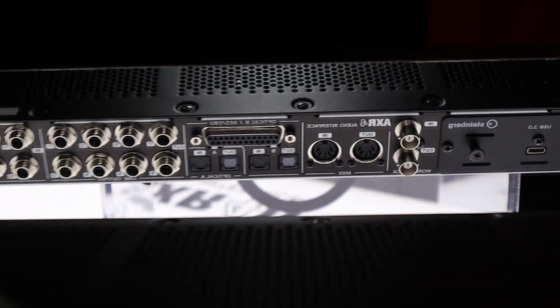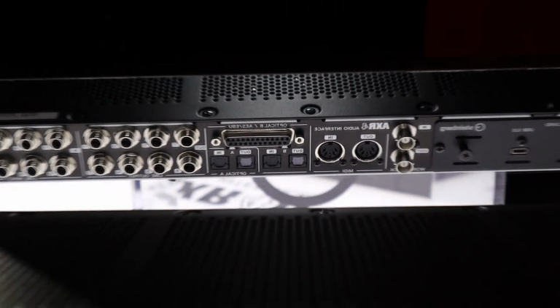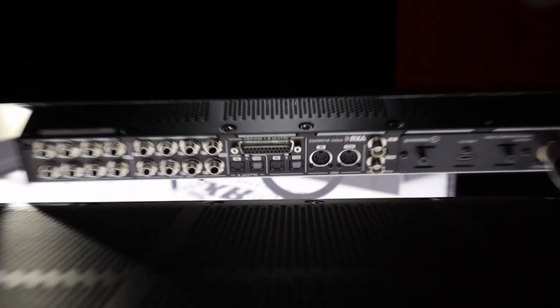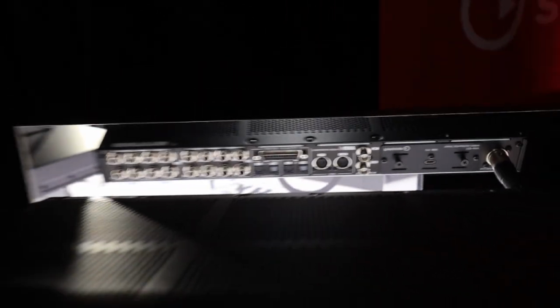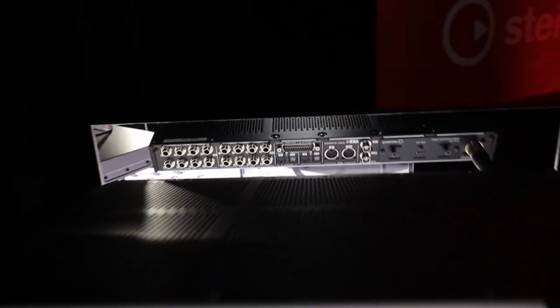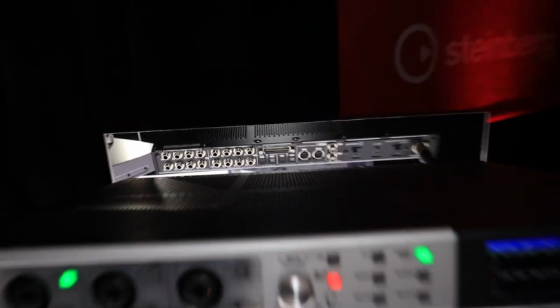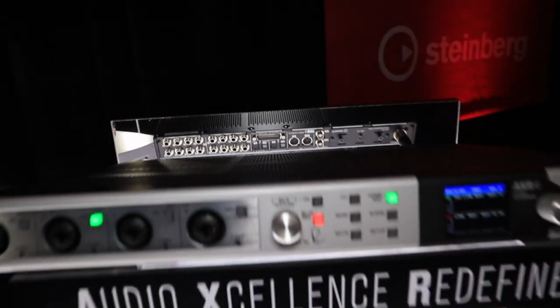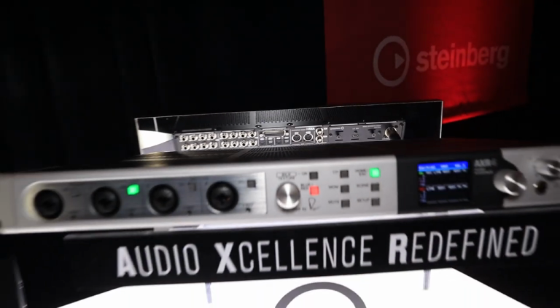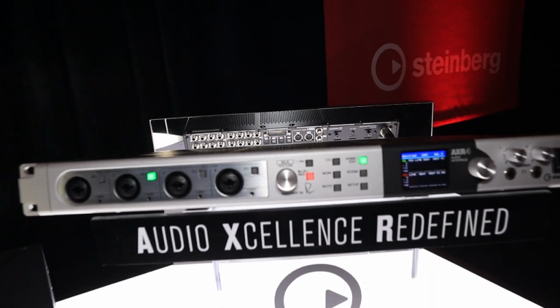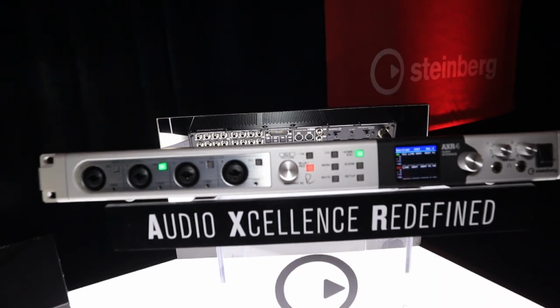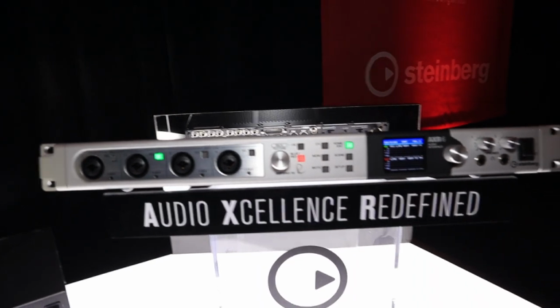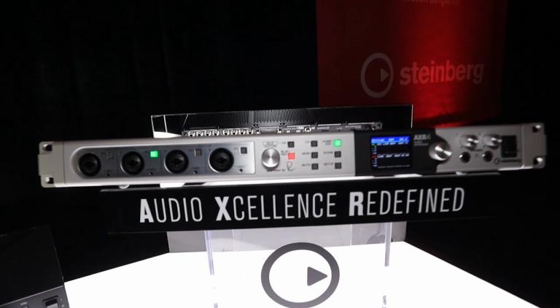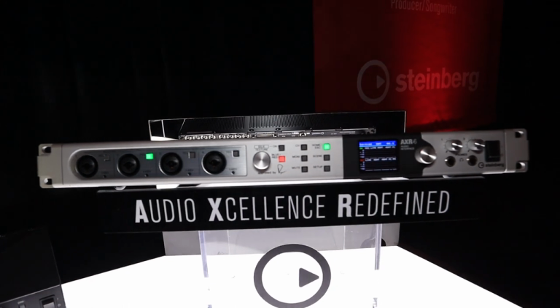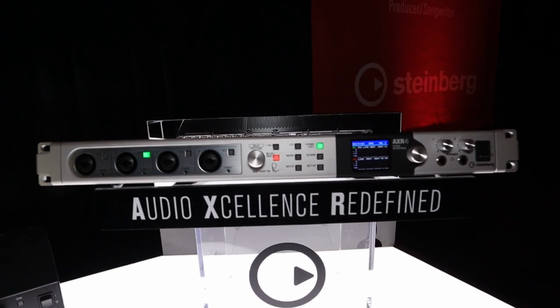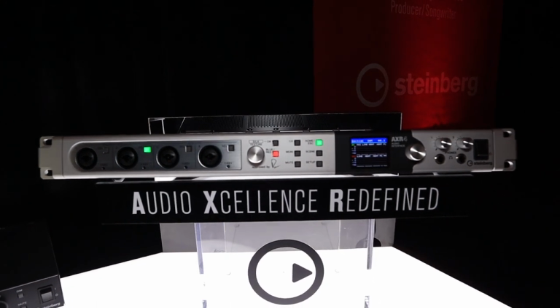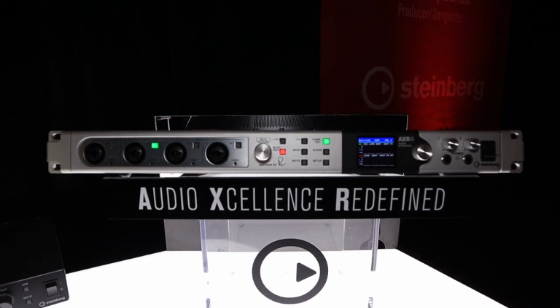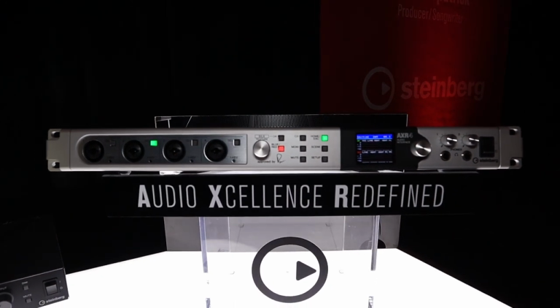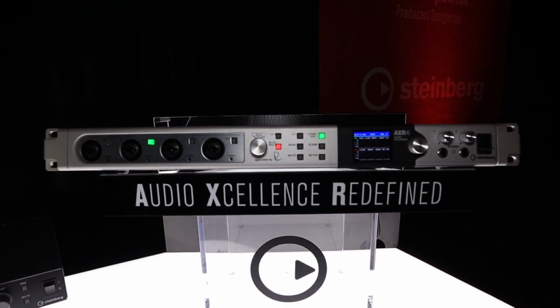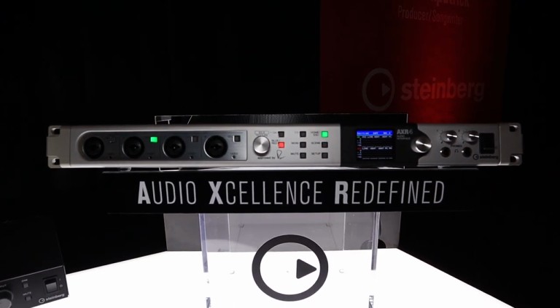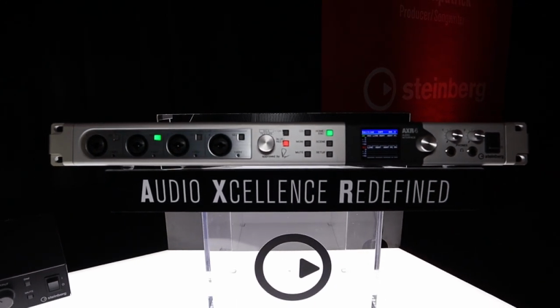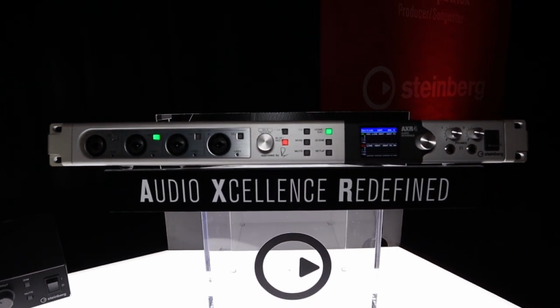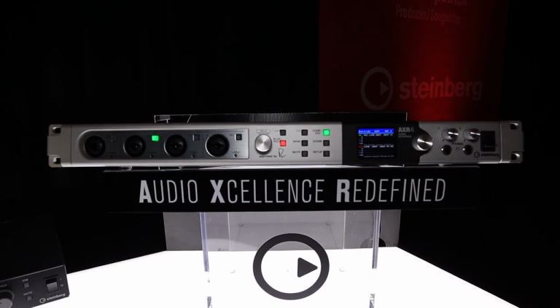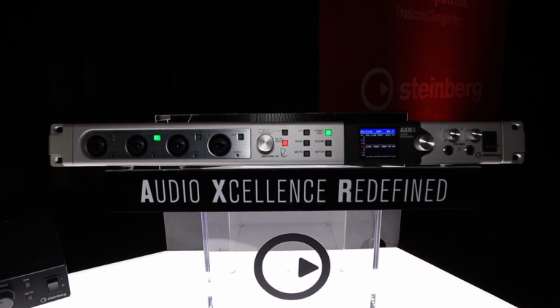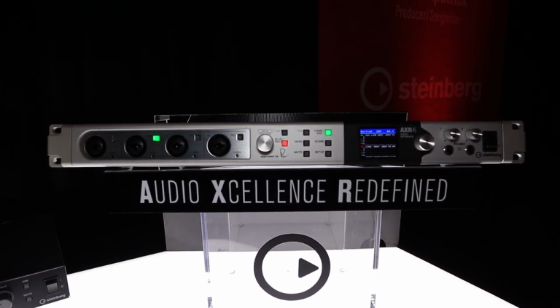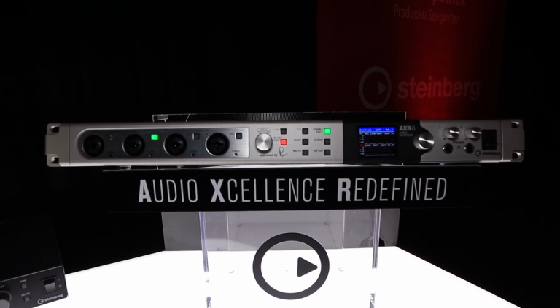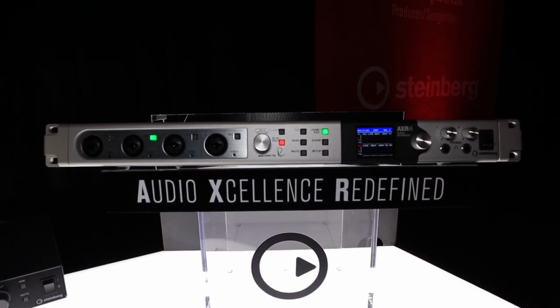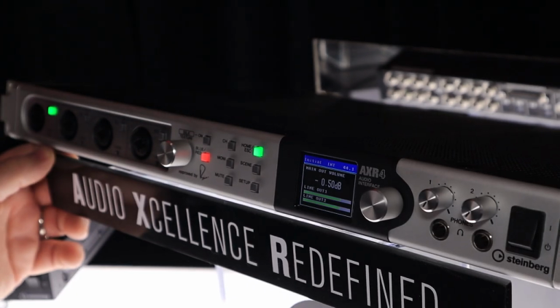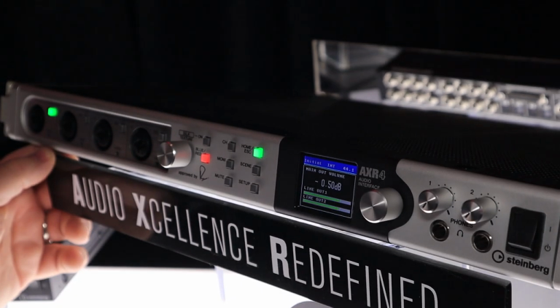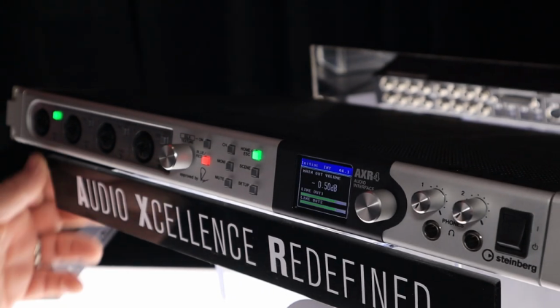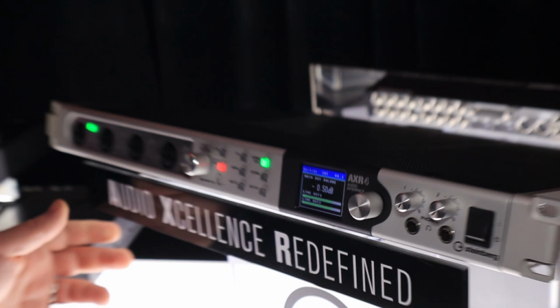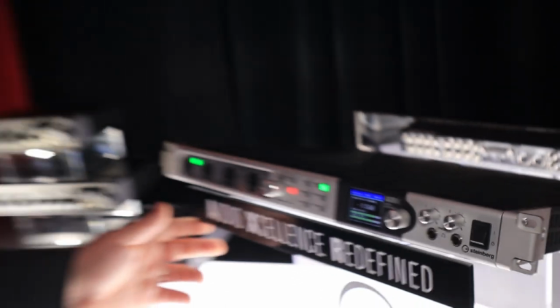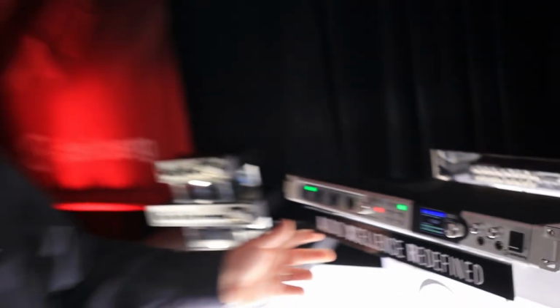One of the things that makes this unique is it's a high resolution audio interface in that it's a 32-bit integer converter. It will do sample rates up to 384k.